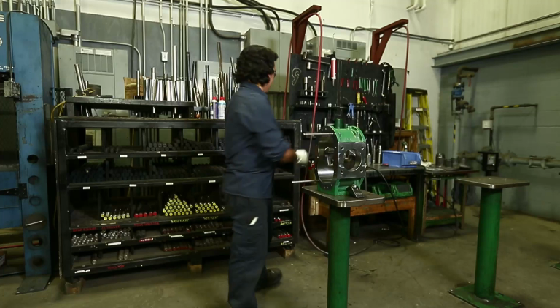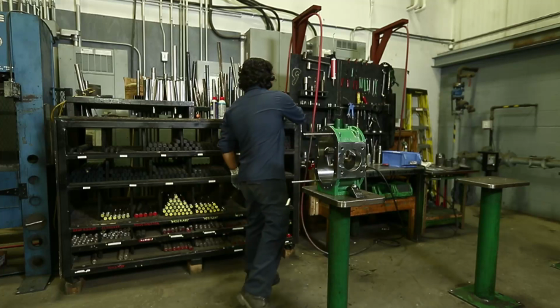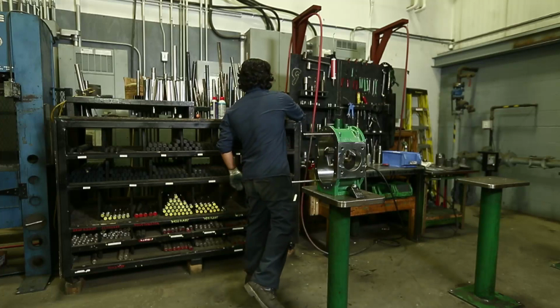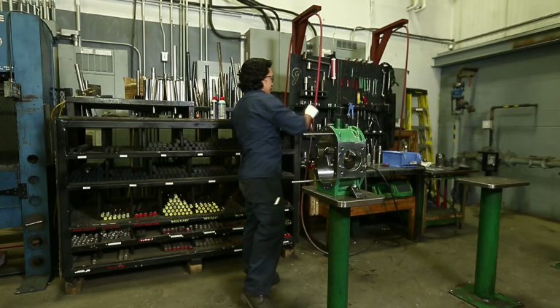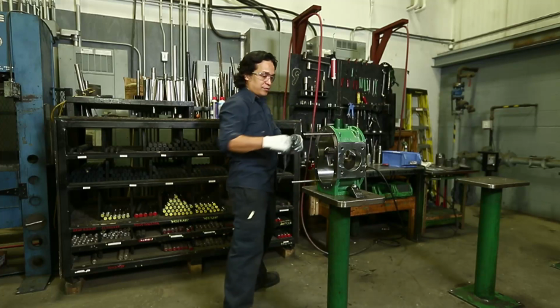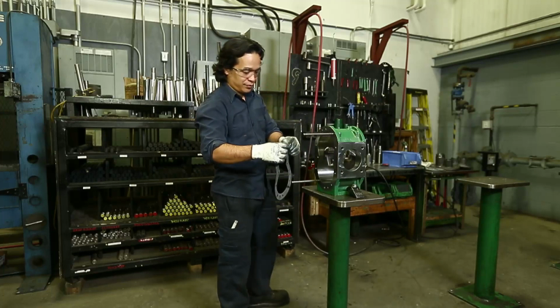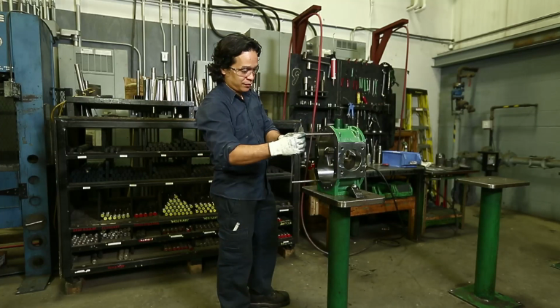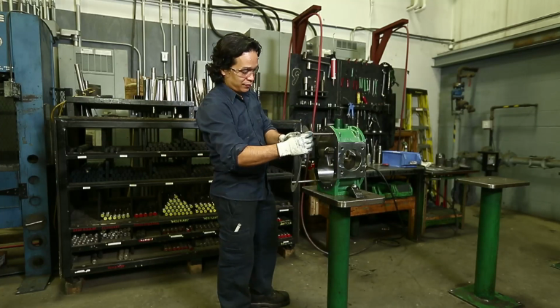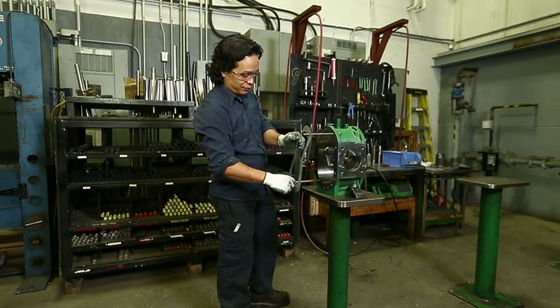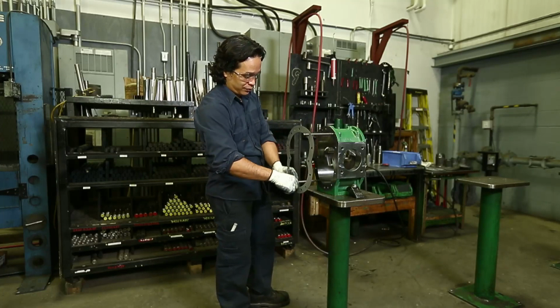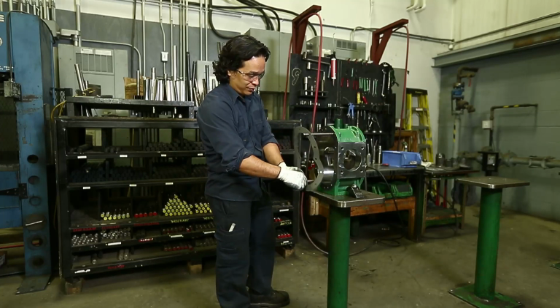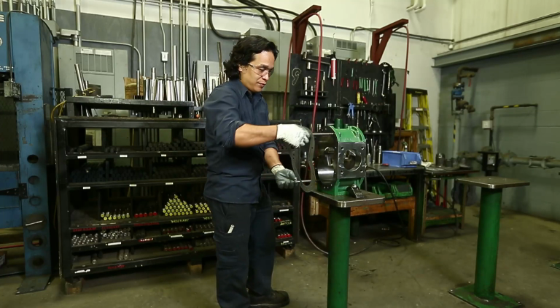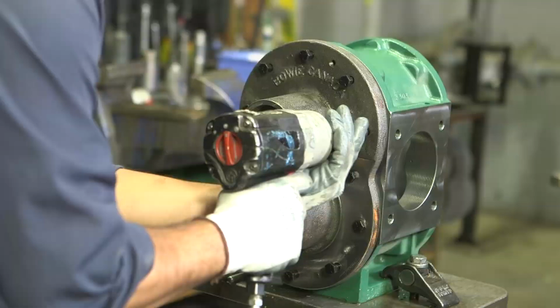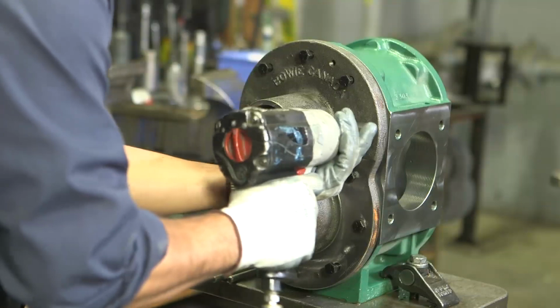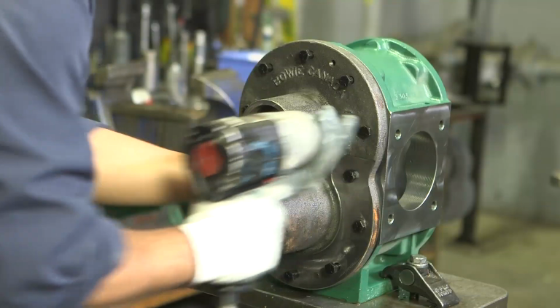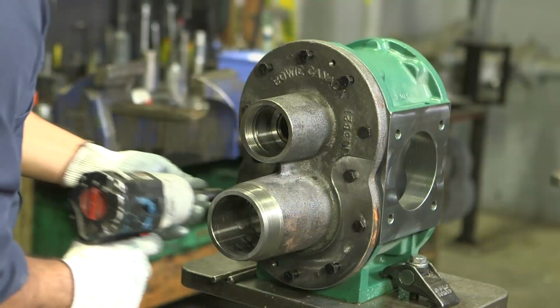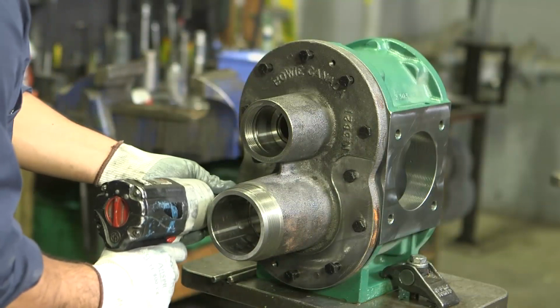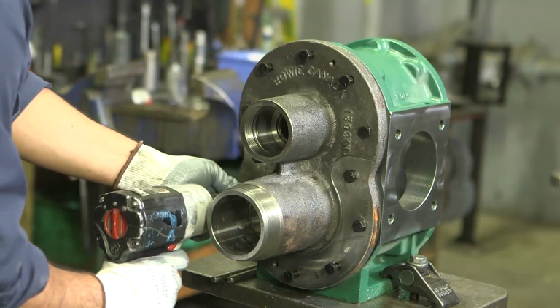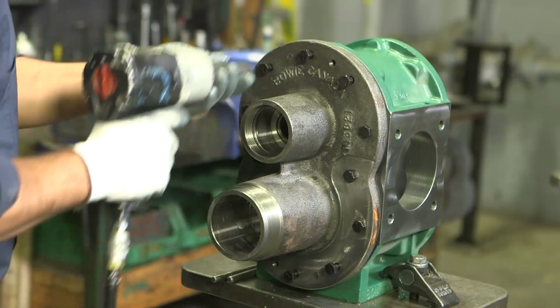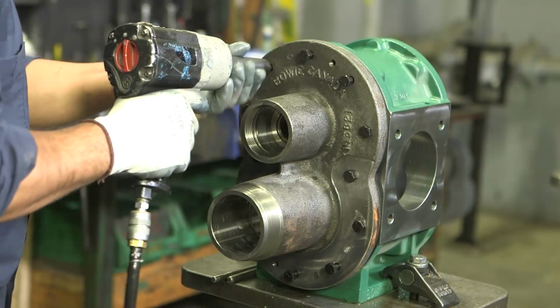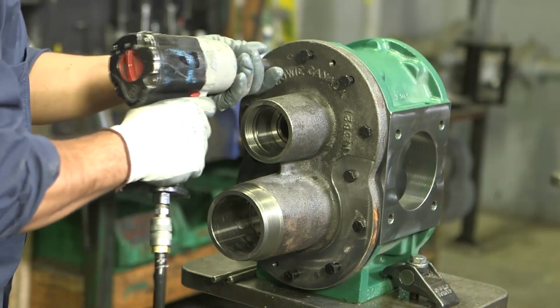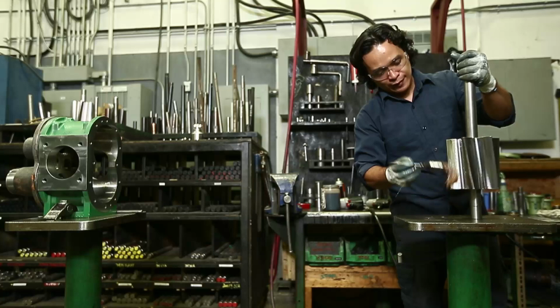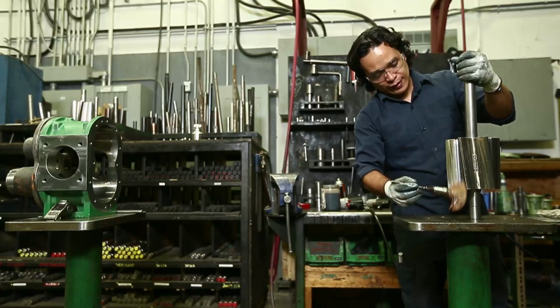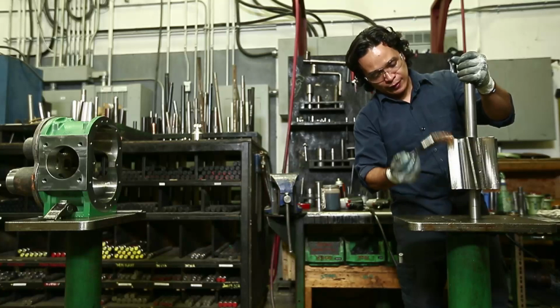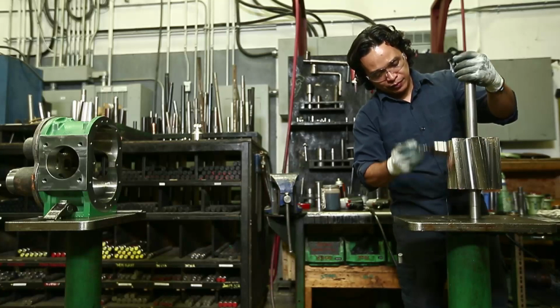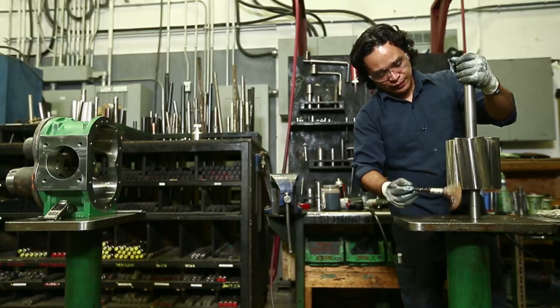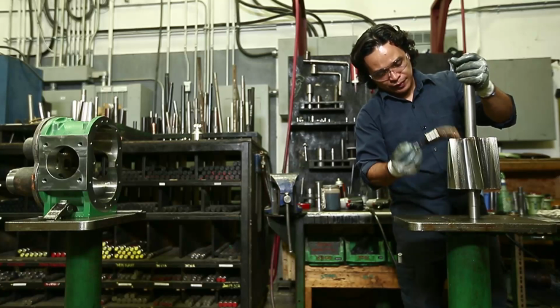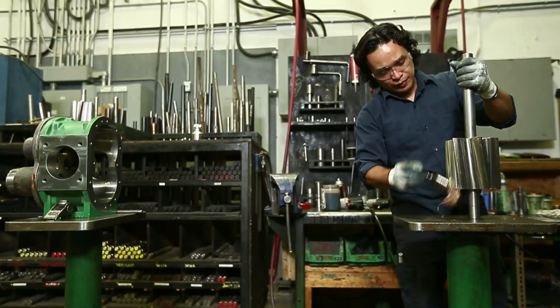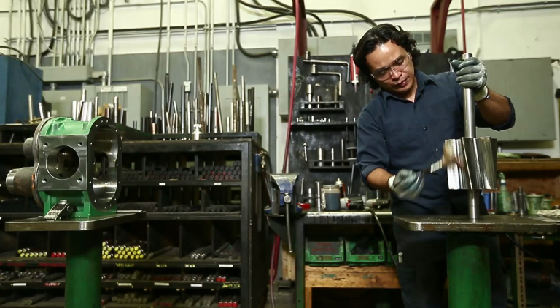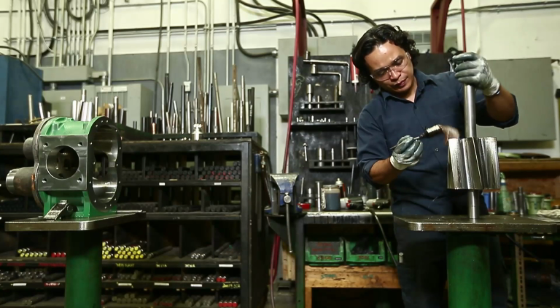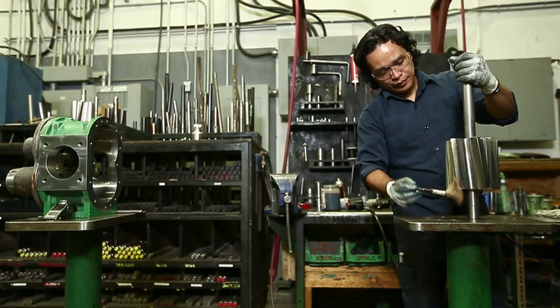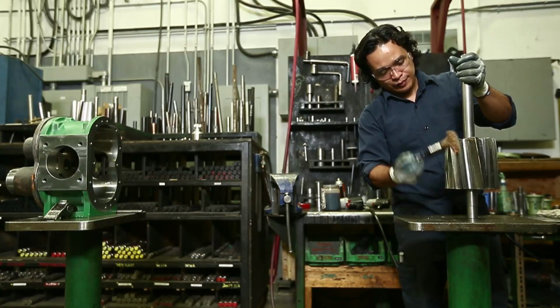Do not proceed to work on an UltraSeal pump if you do not have all of the tools listed in this video, or if the tools that you do have are not in good working condition. Only work on an UltraSeal pump in a well-ventilated, secure, and safe space.